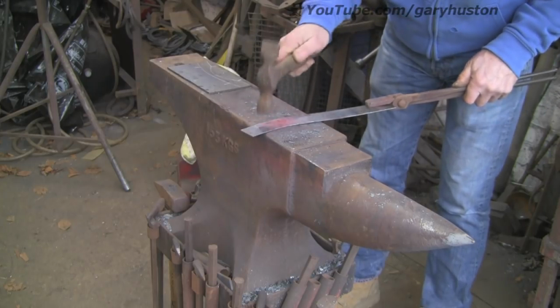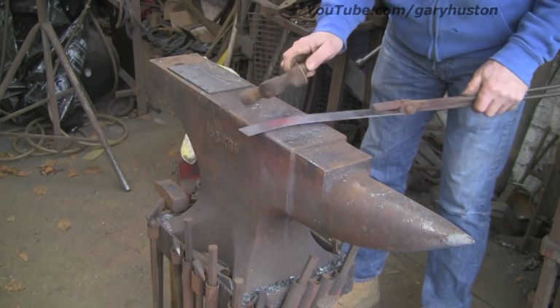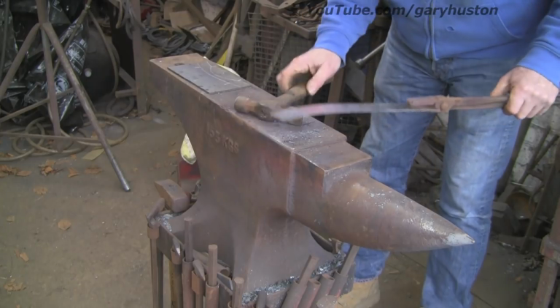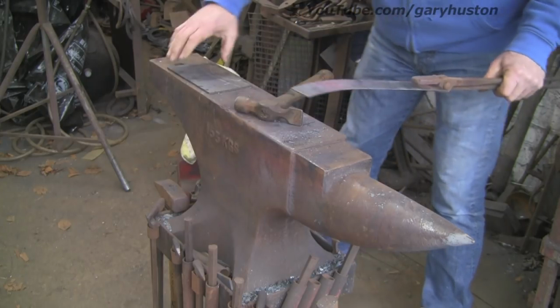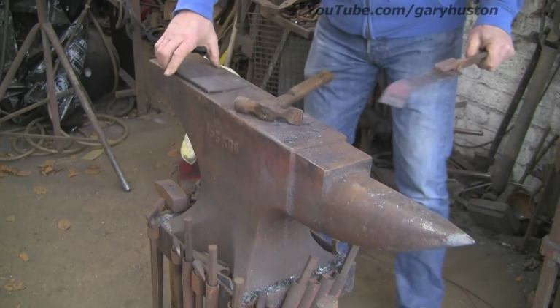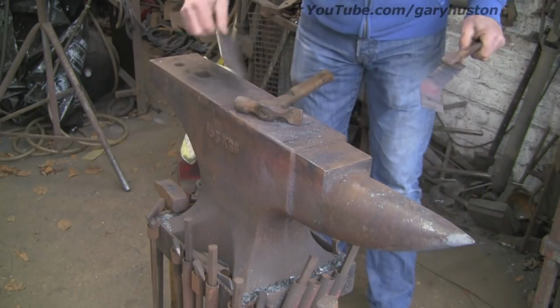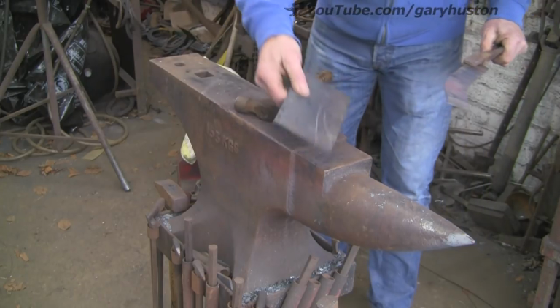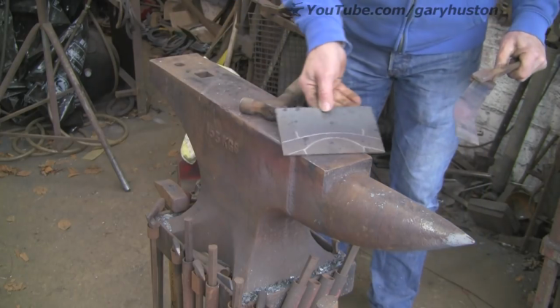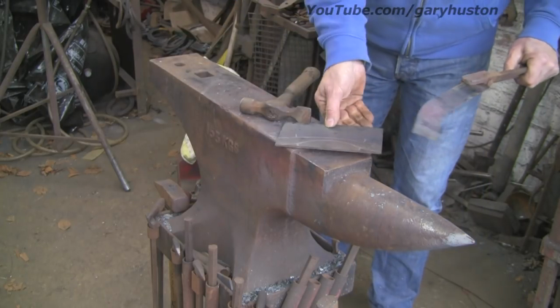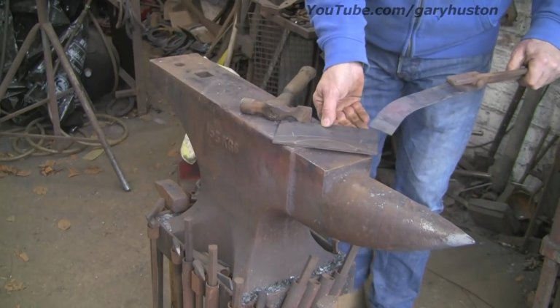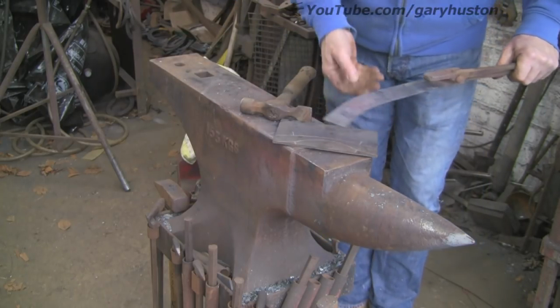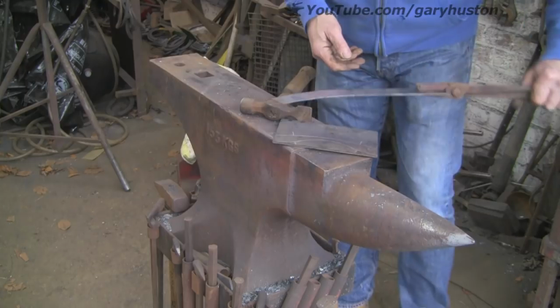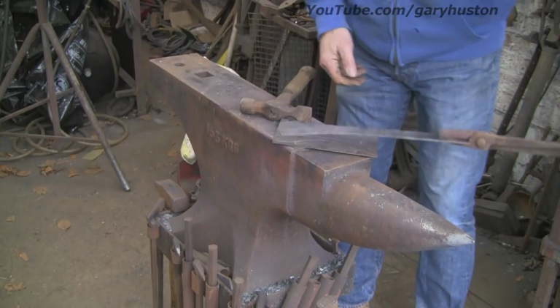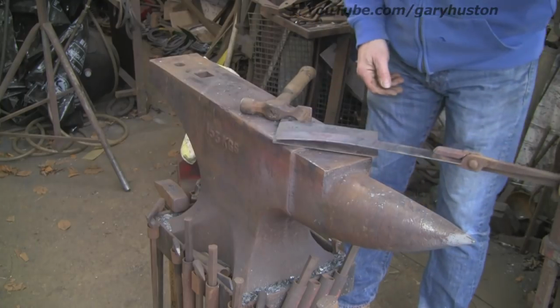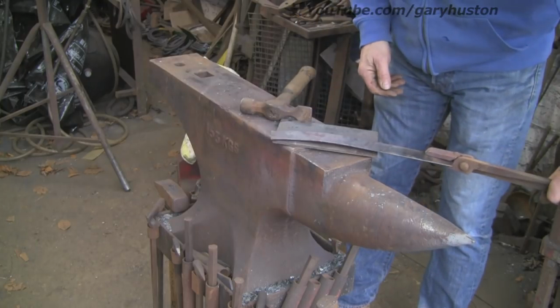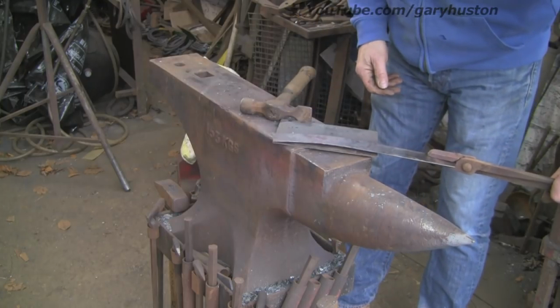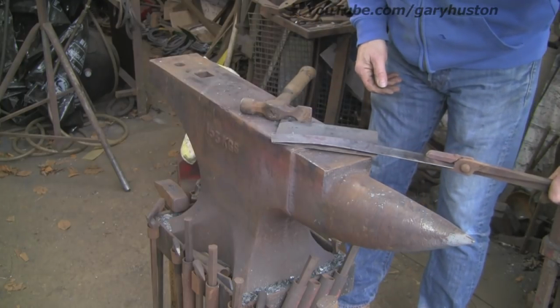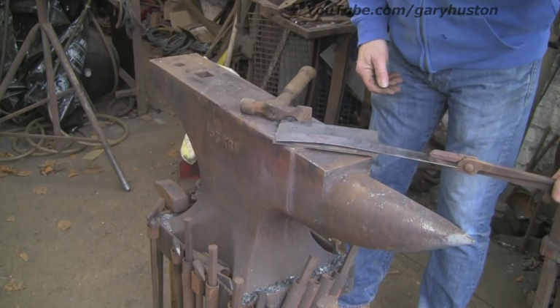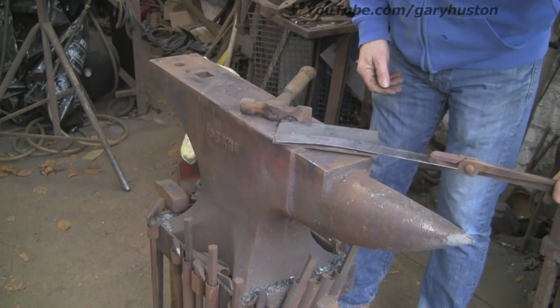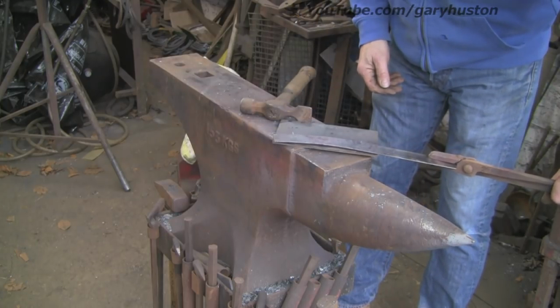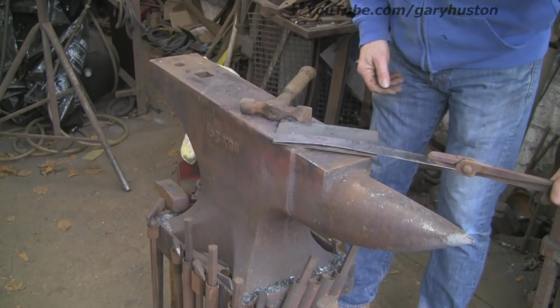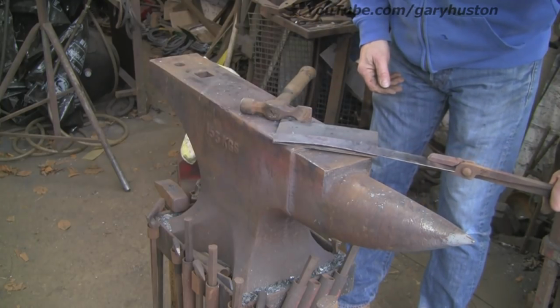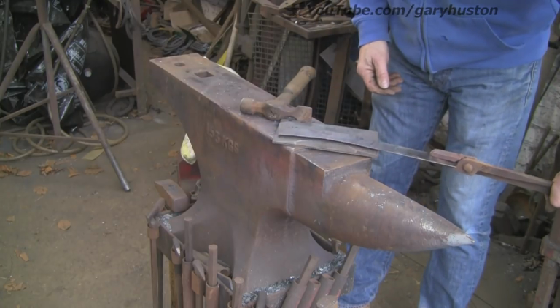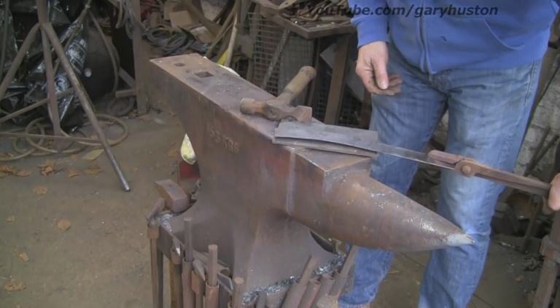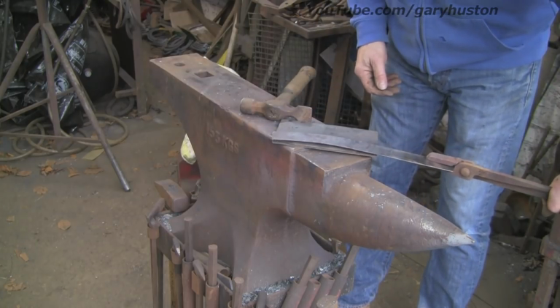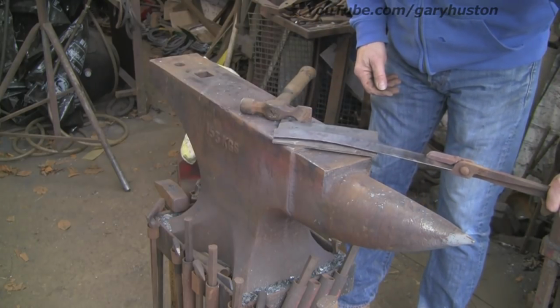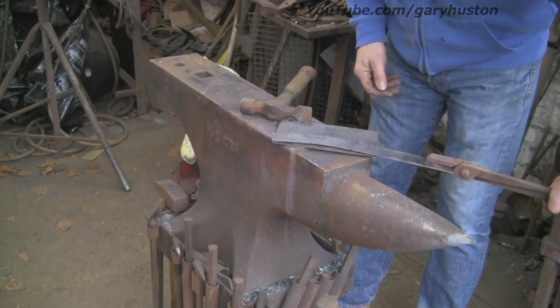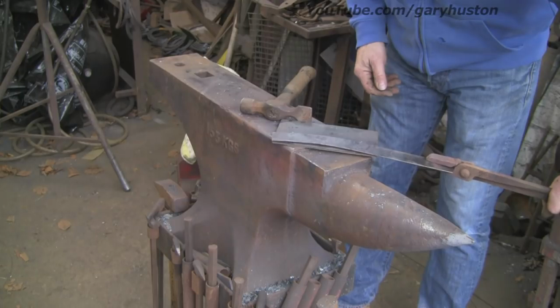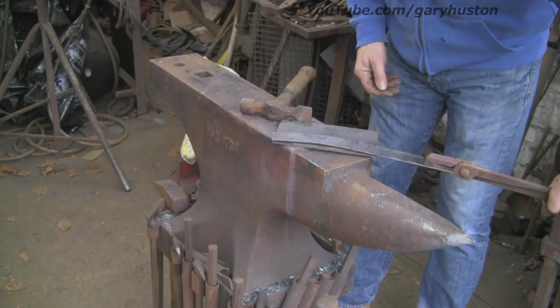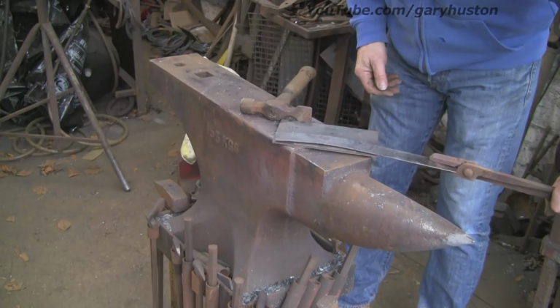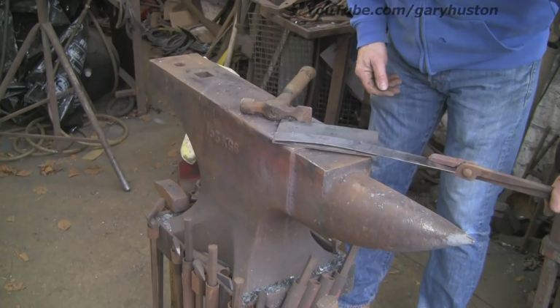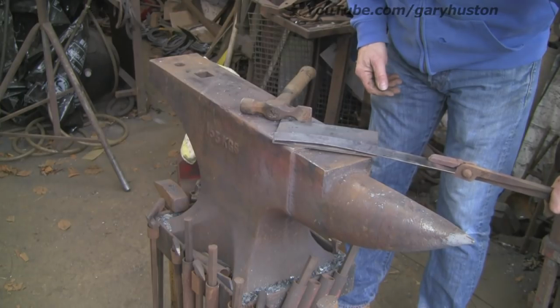If you haven't got the facility to bend it, then buy it wider and cut it out. I think that's going to do it - looks about right, I'll be able to get that piece out of there.